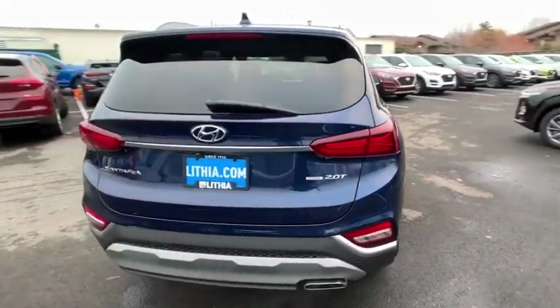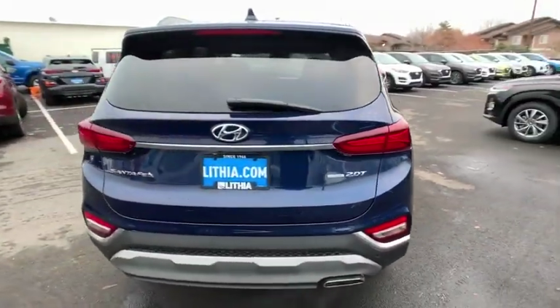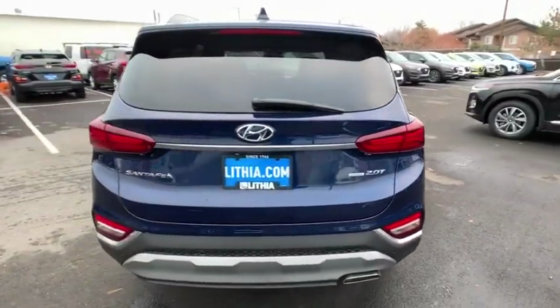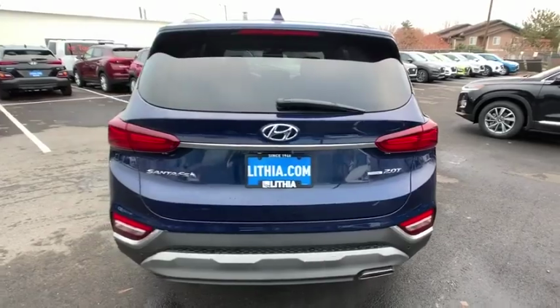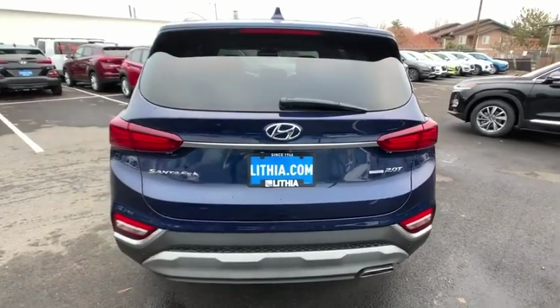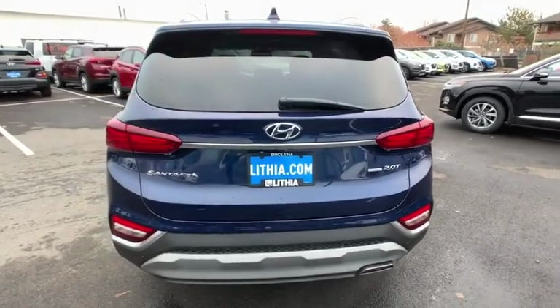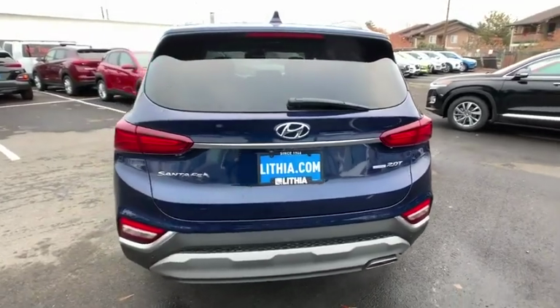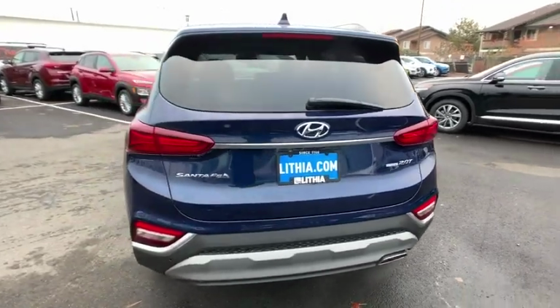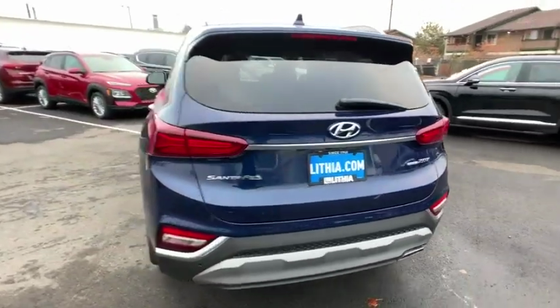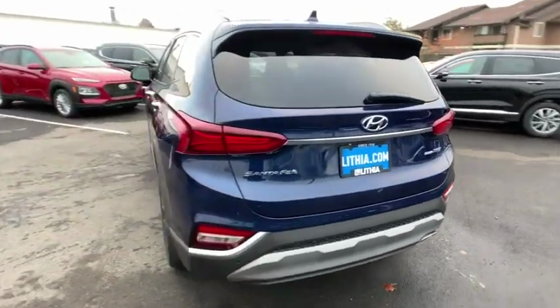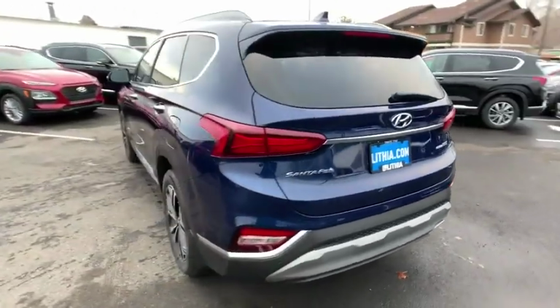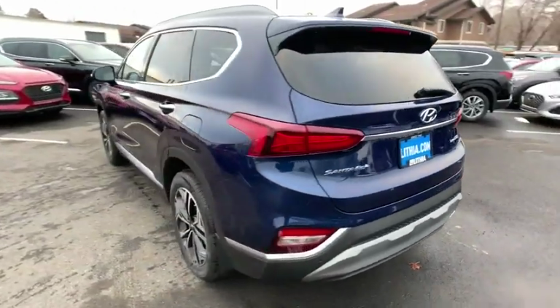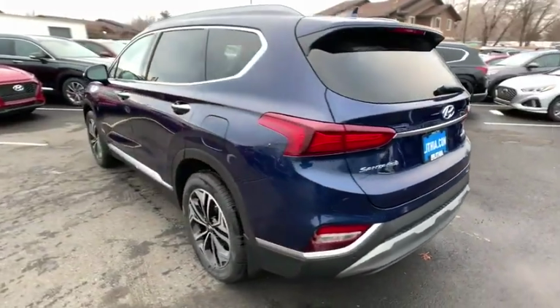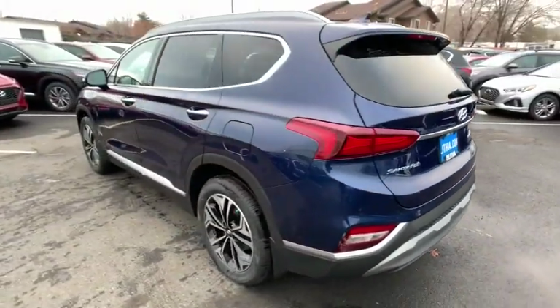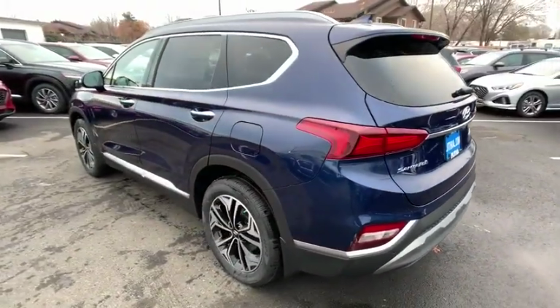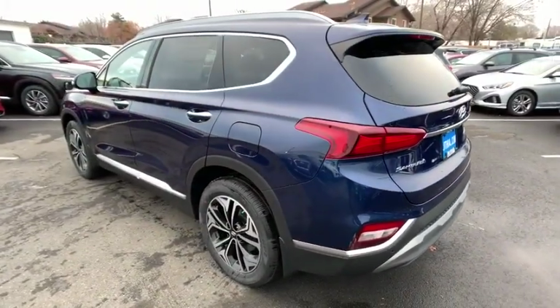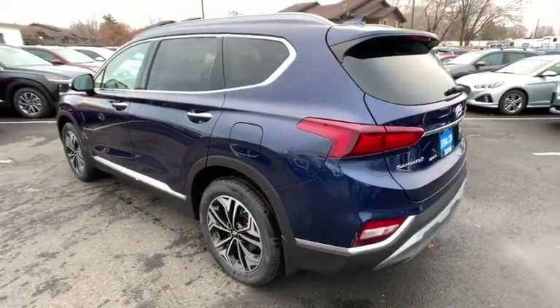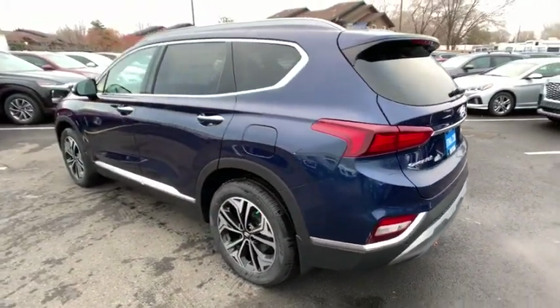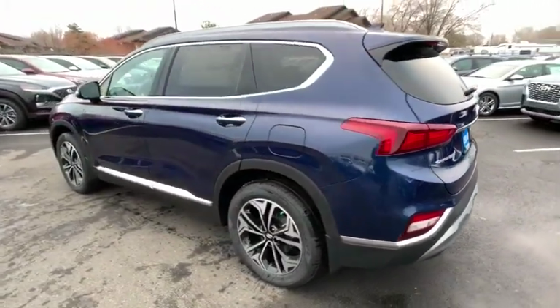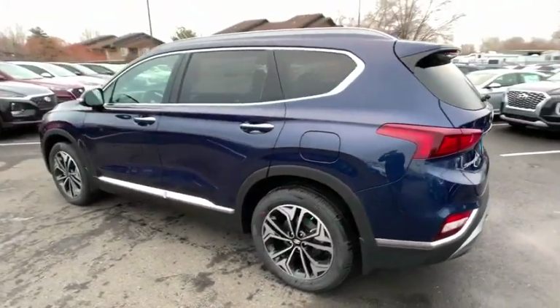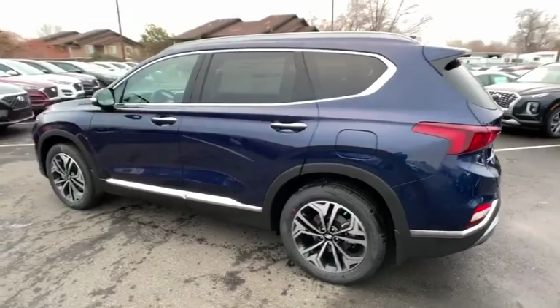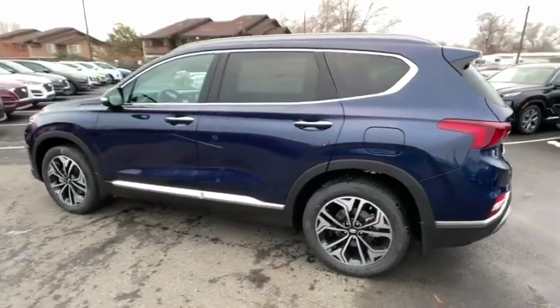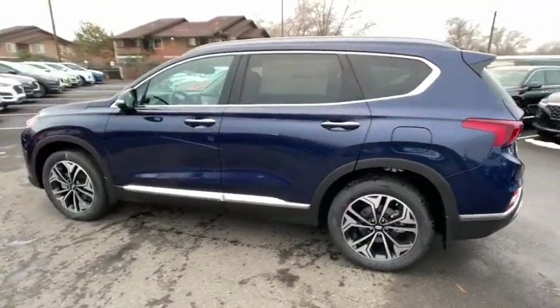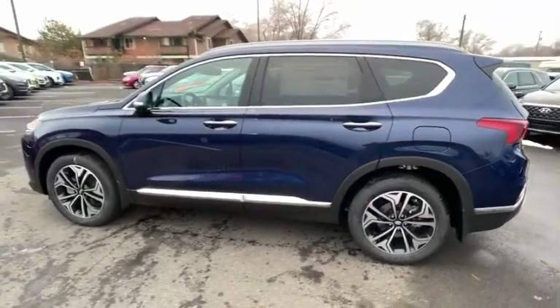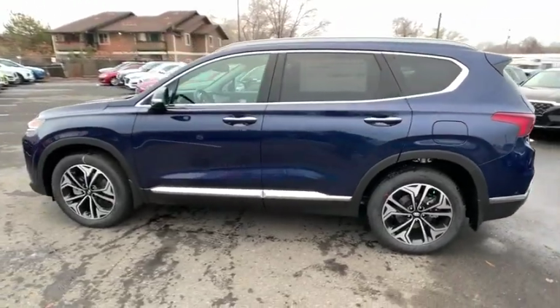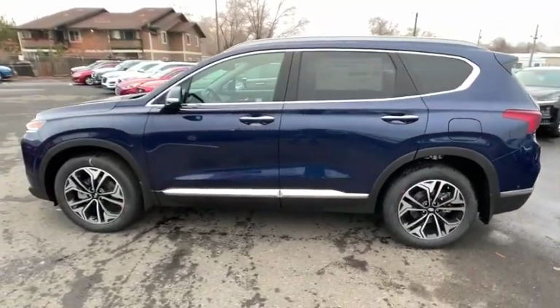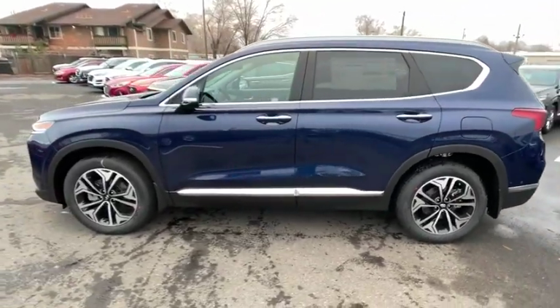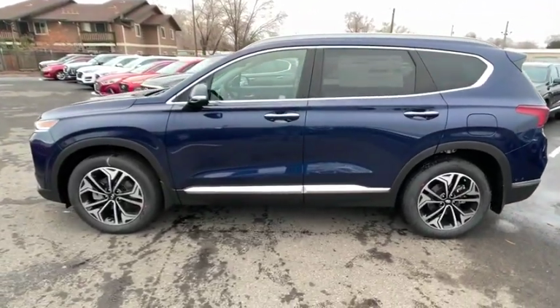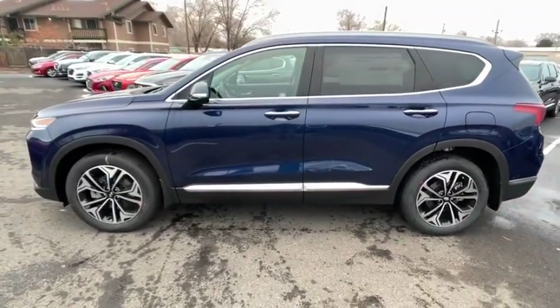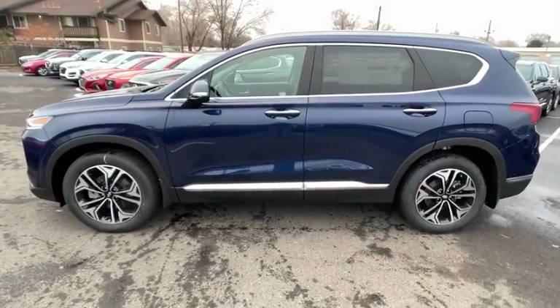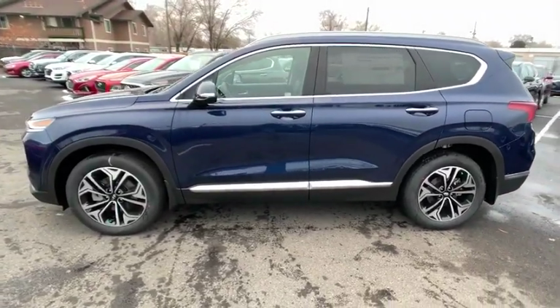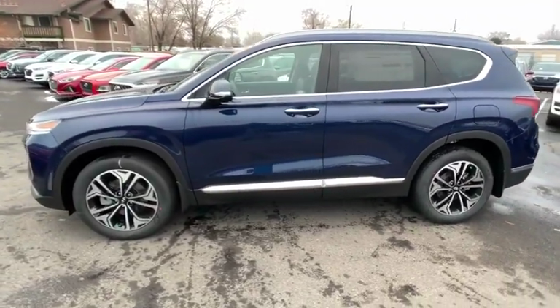Here are some of this vehicle's great options. Keyless entry. All-wheel drive. Power passenger seat. Backup camera. Remote engine start. Driver lumbar.